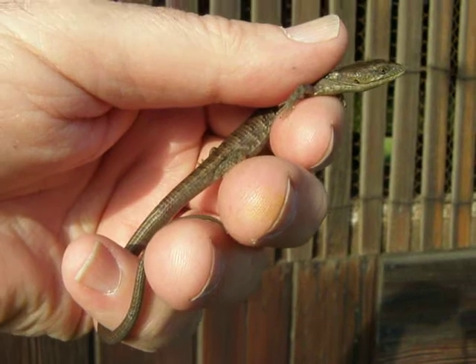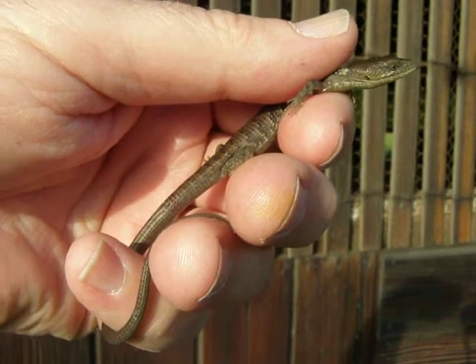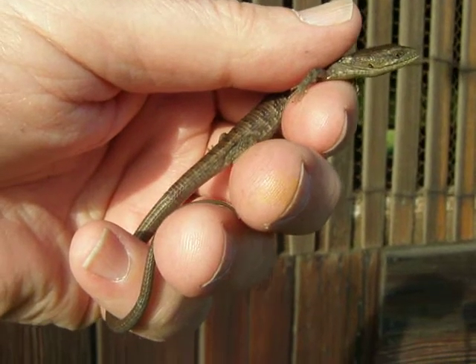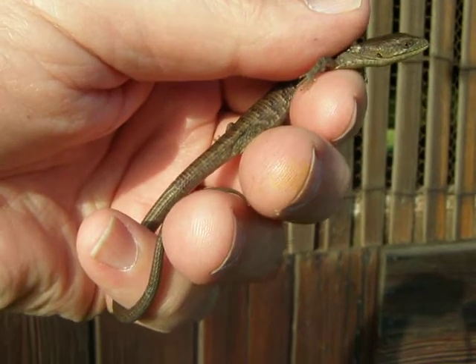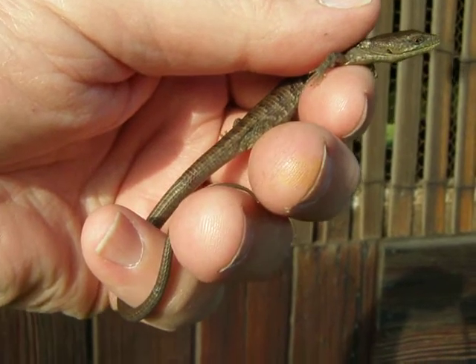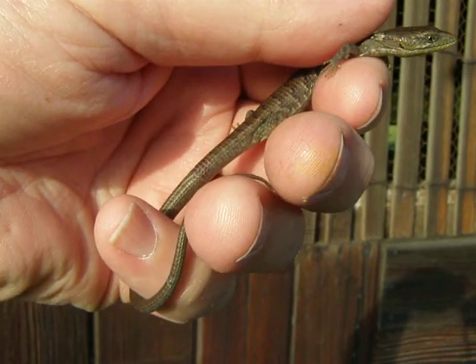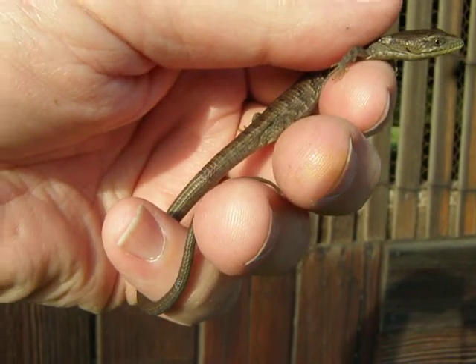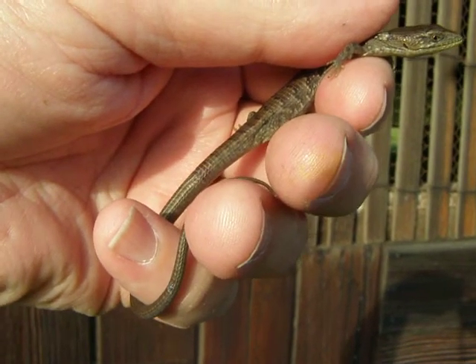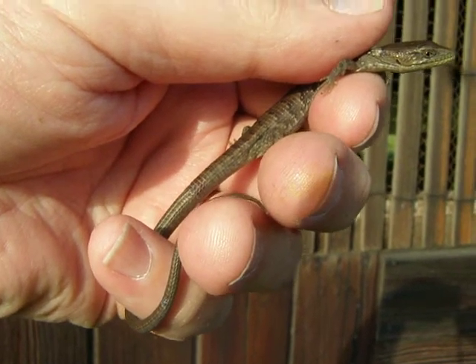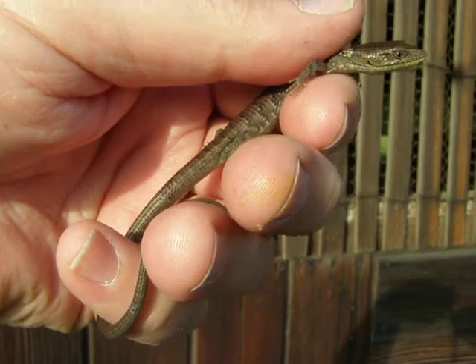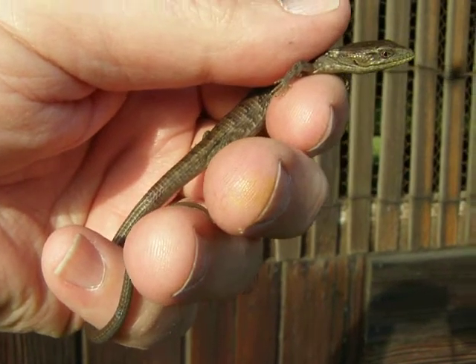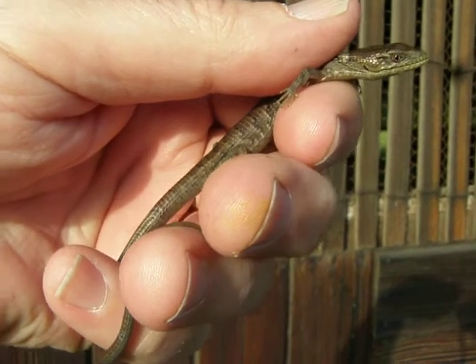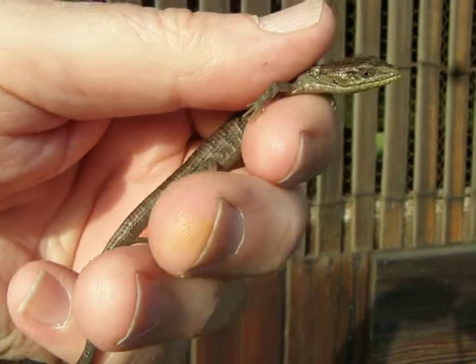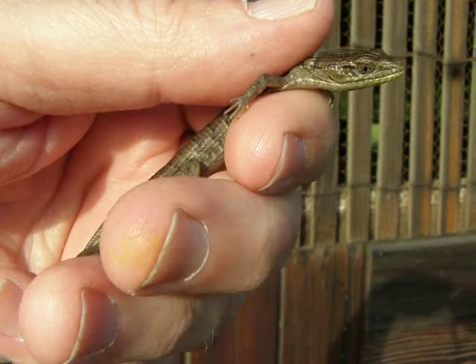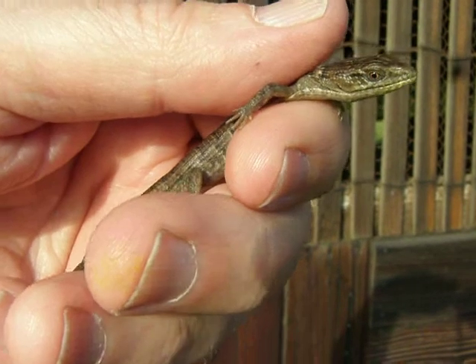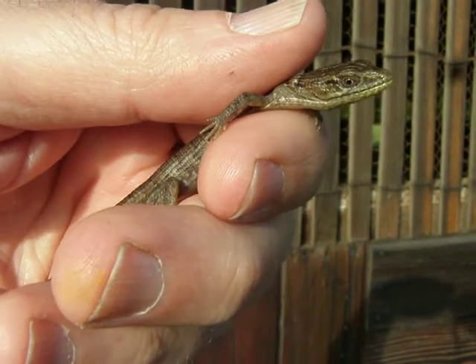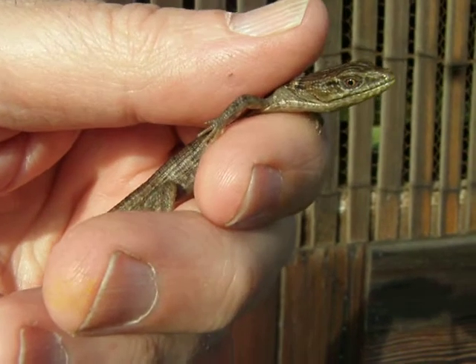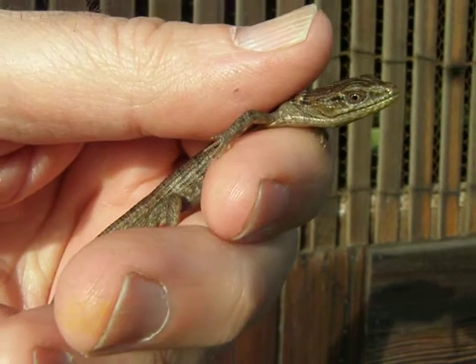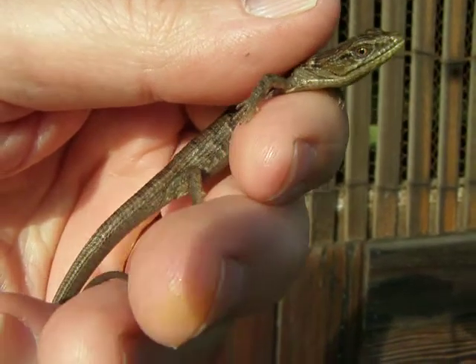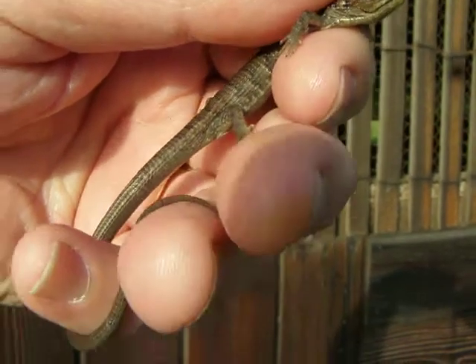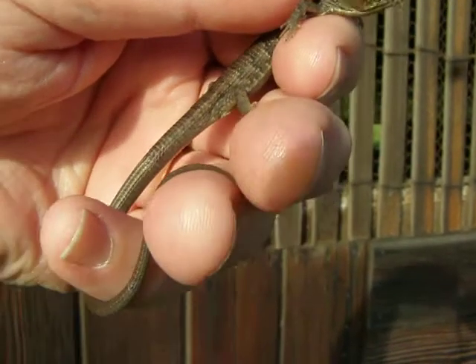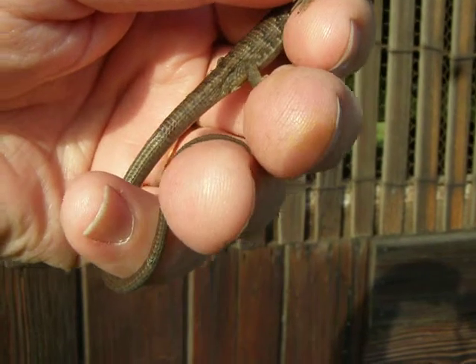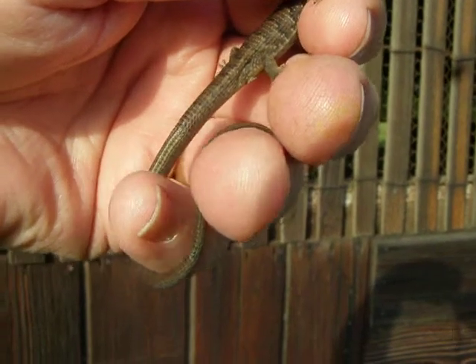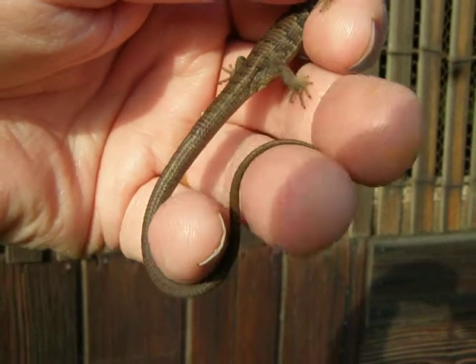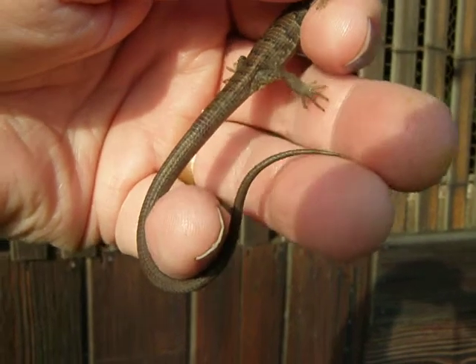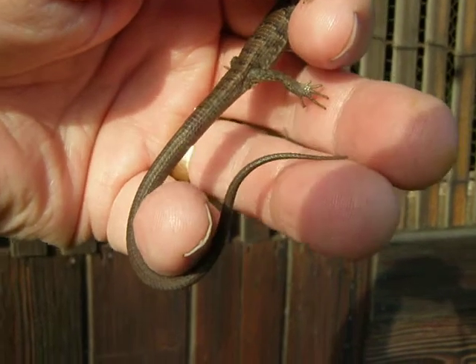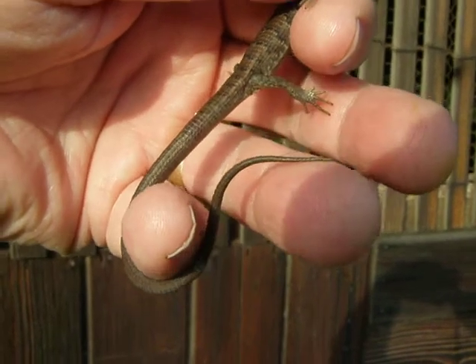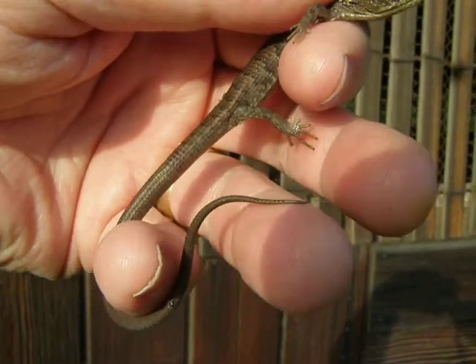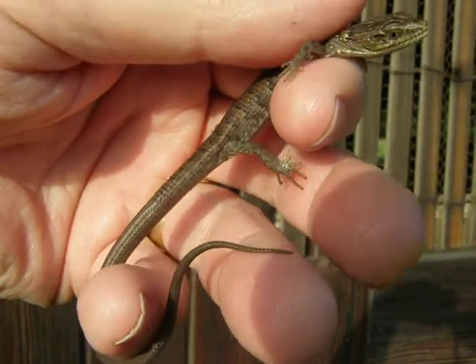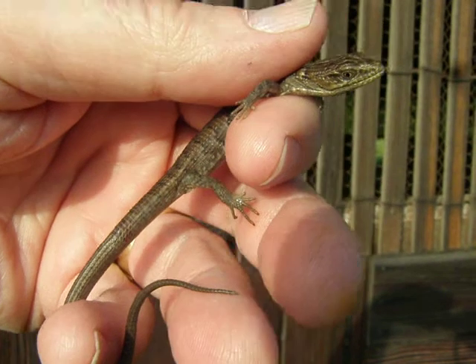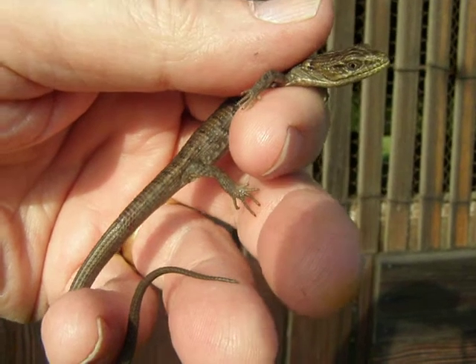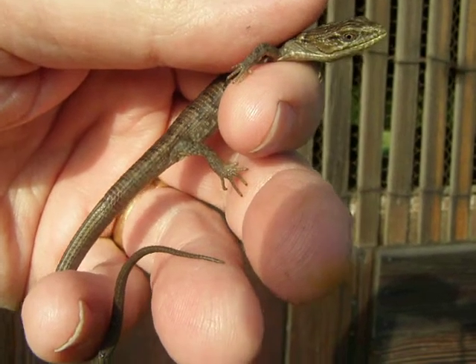Hi everyone, this is Brian Gundy from For Goodness Snakes out of San Jose, California, and I'm doing a little herping today. I'm in the South San Jose, Morgan Hill area over by Anderson Dam.